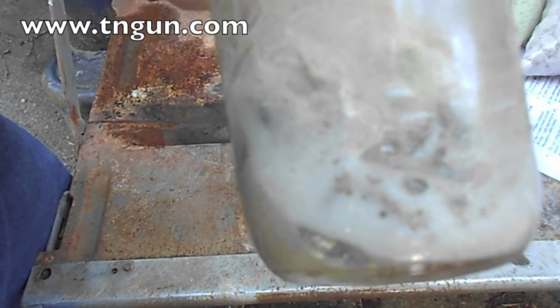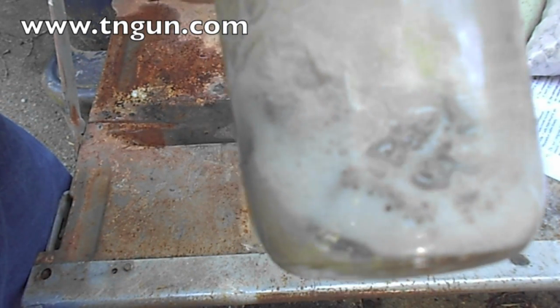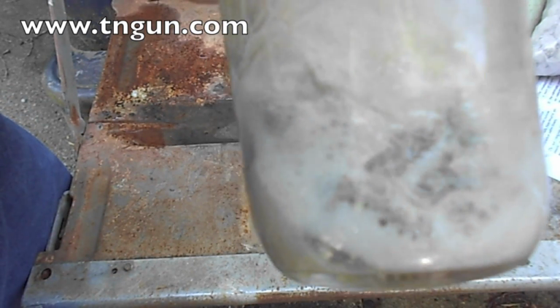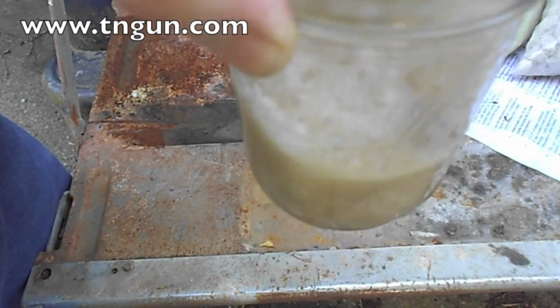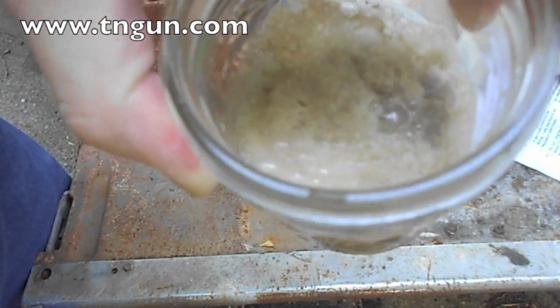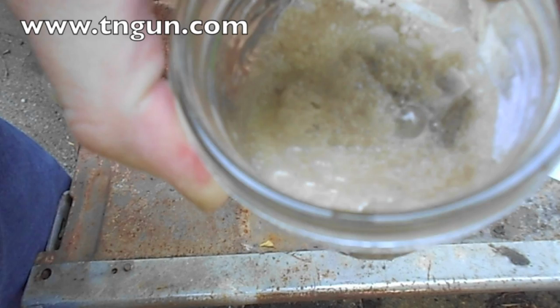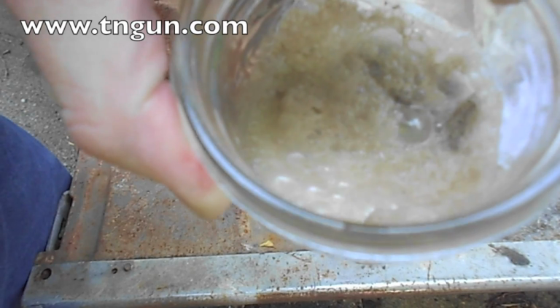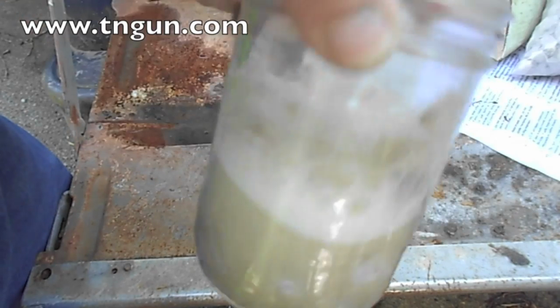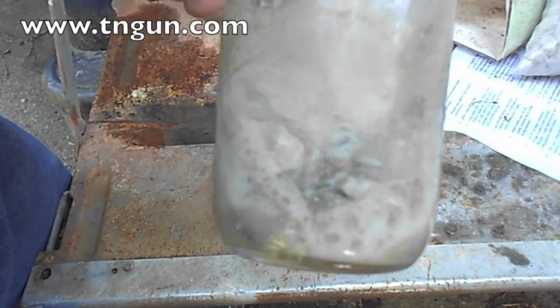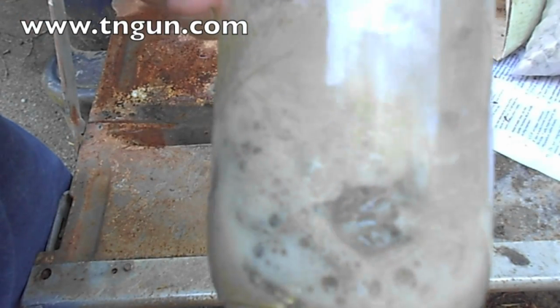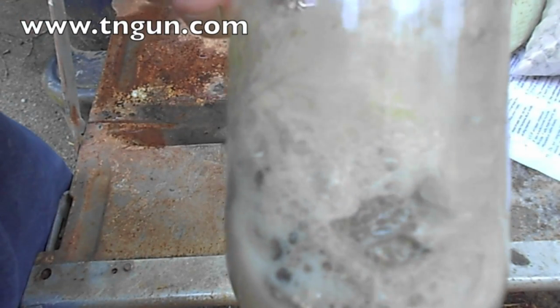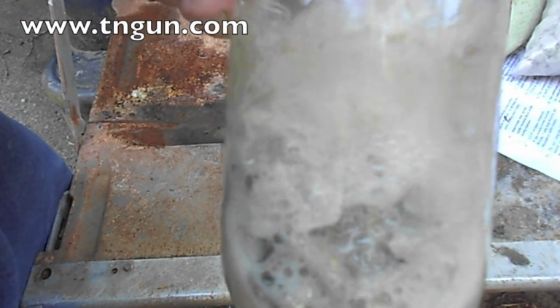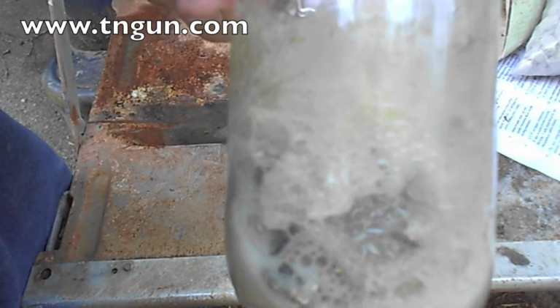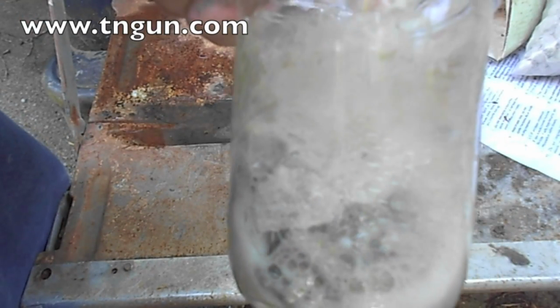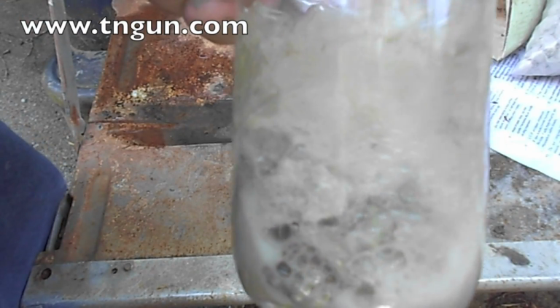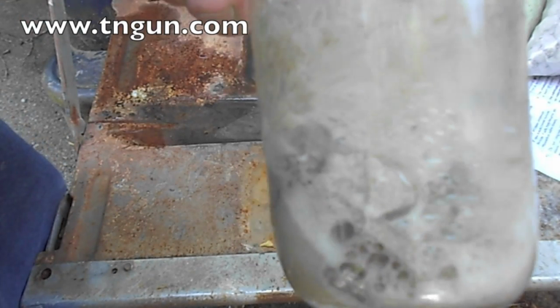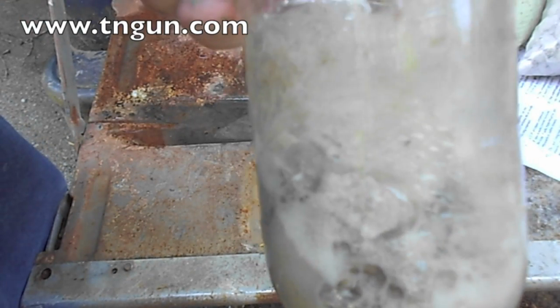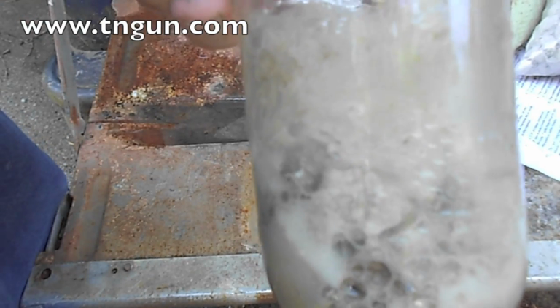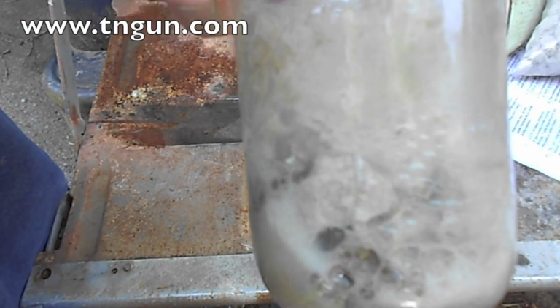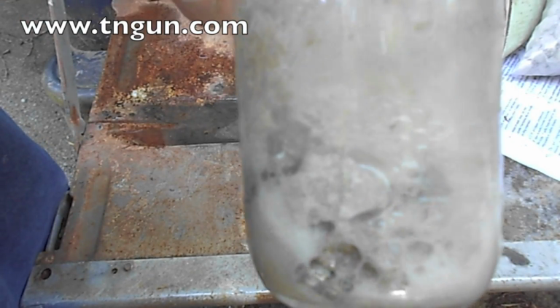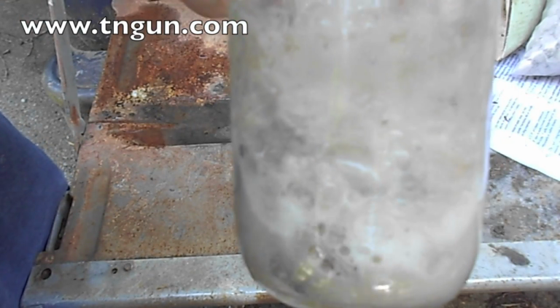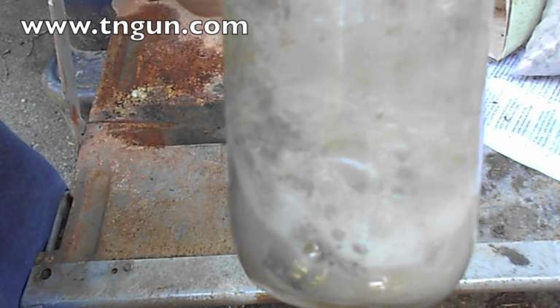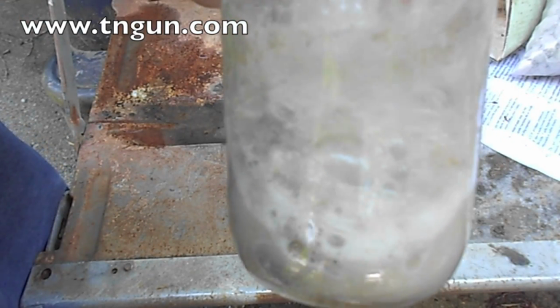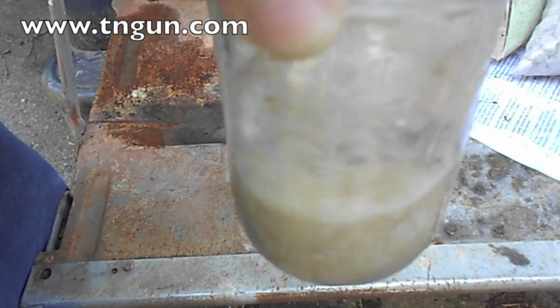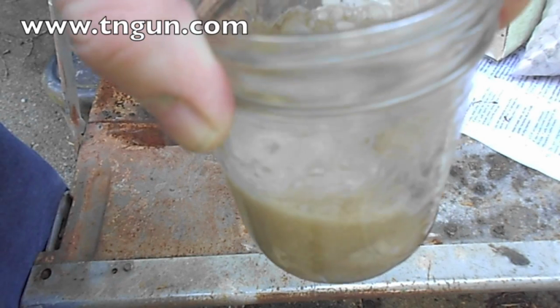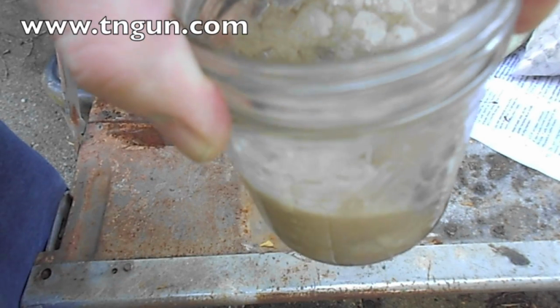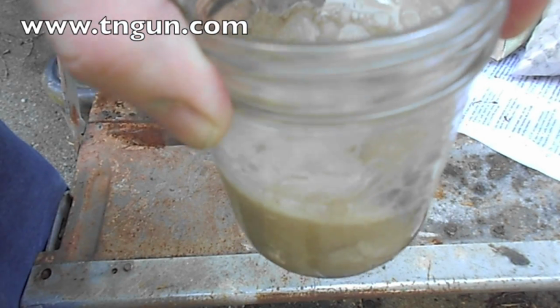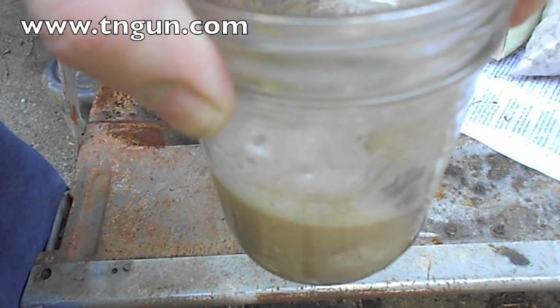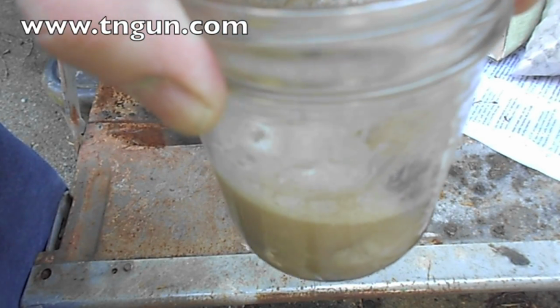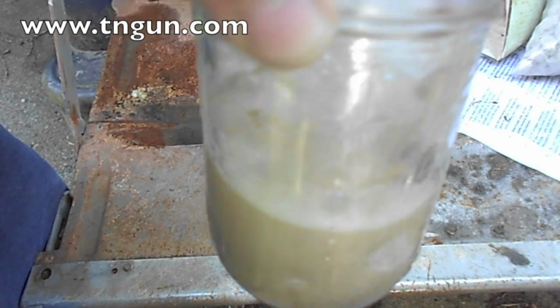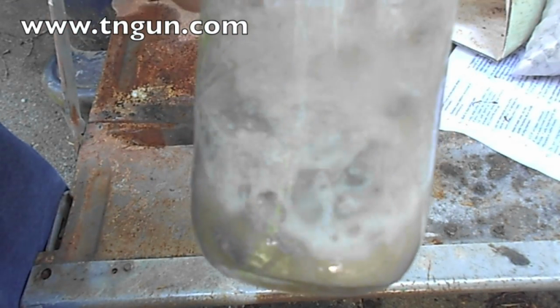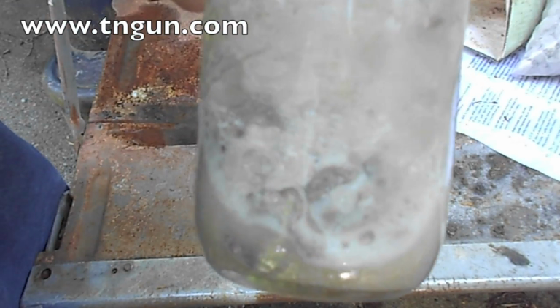So this rock is limestone, and all I have to do is get enough of it to cook in my furnace. We'll do that — stay tuned for the next video.